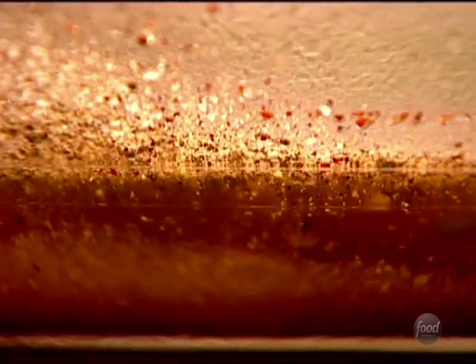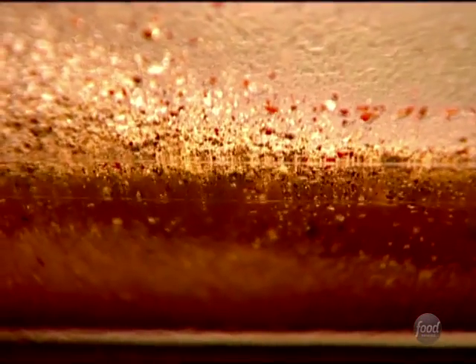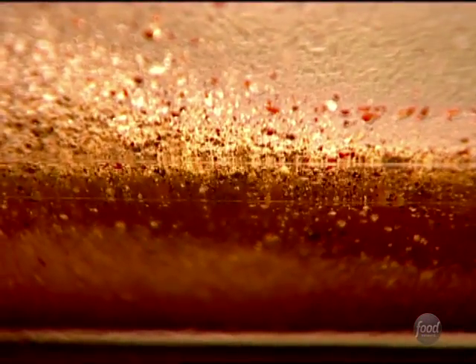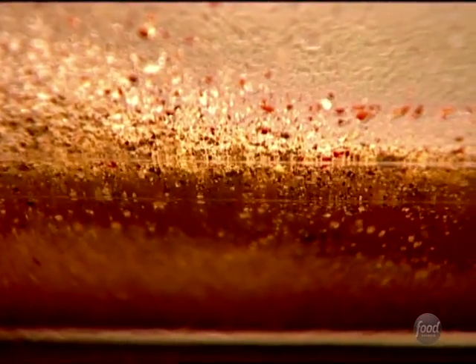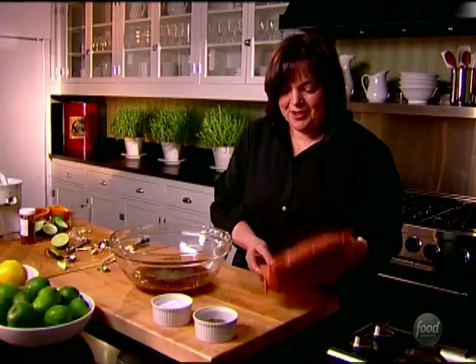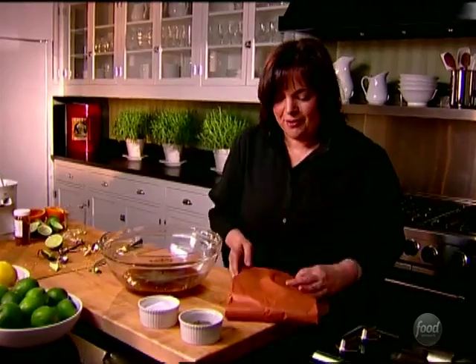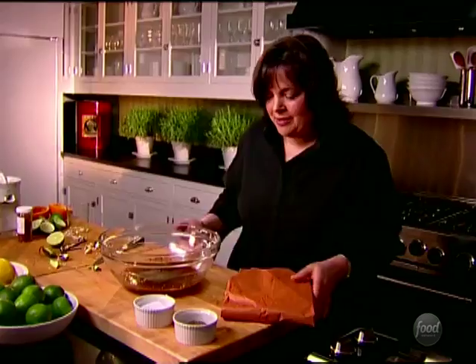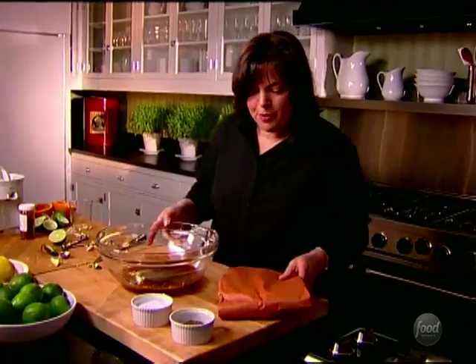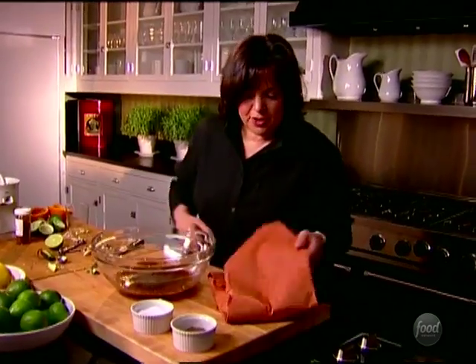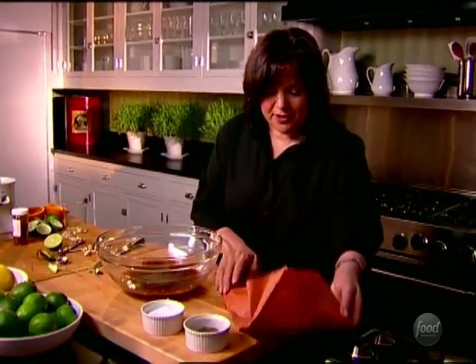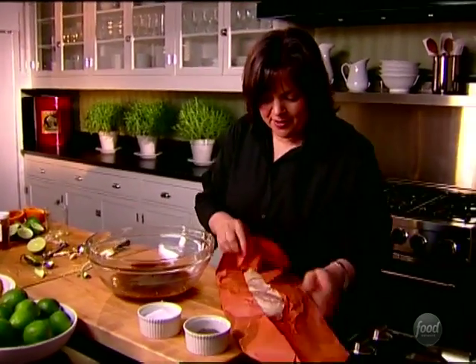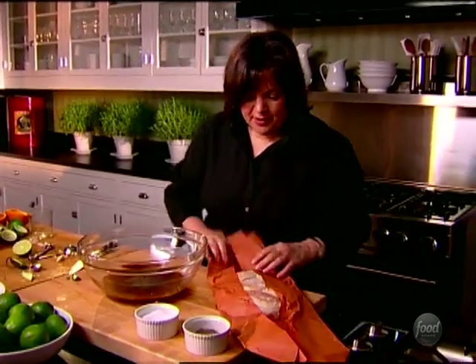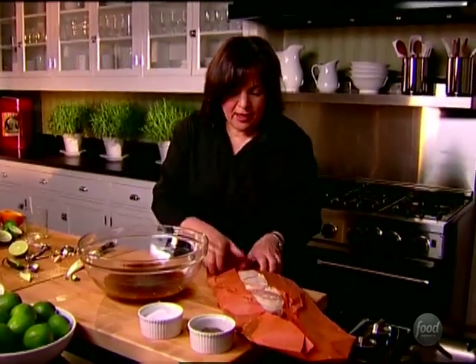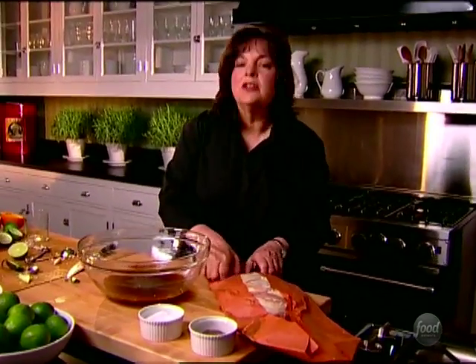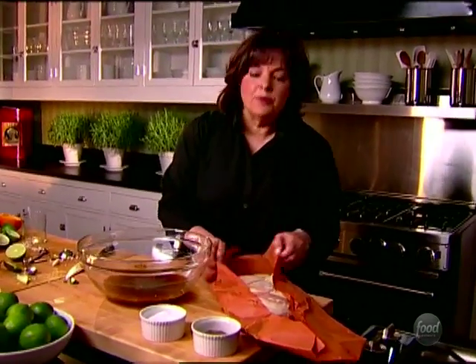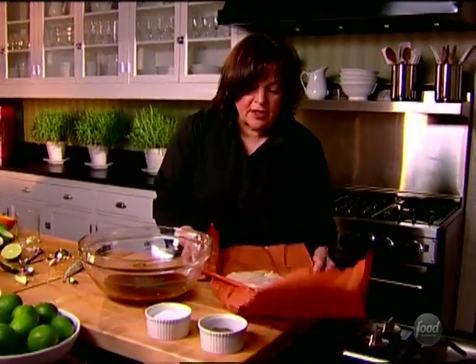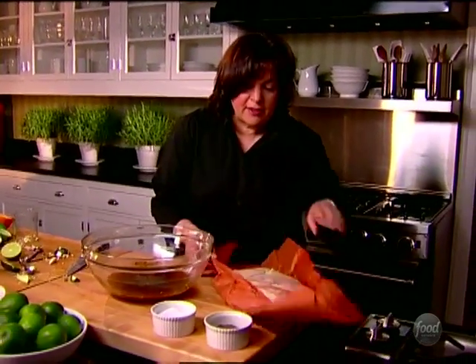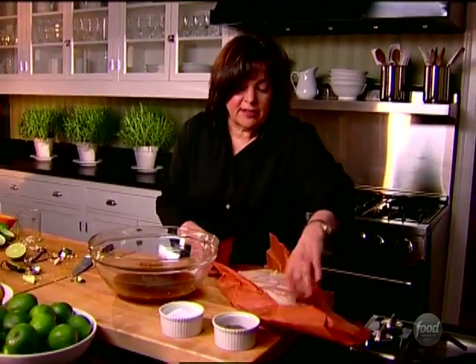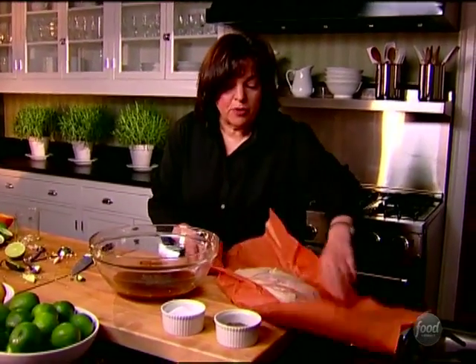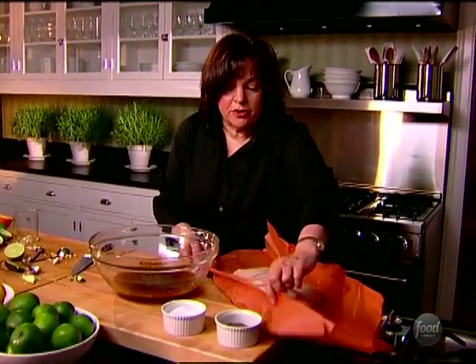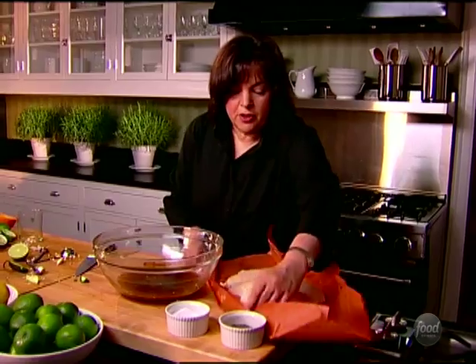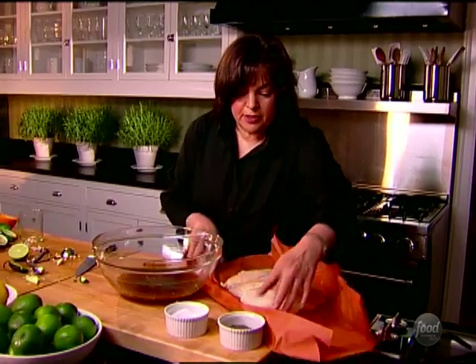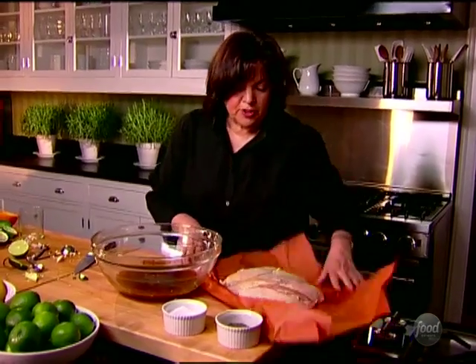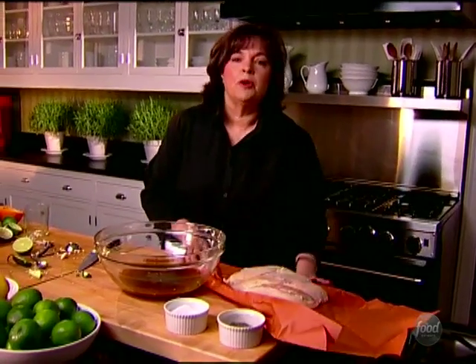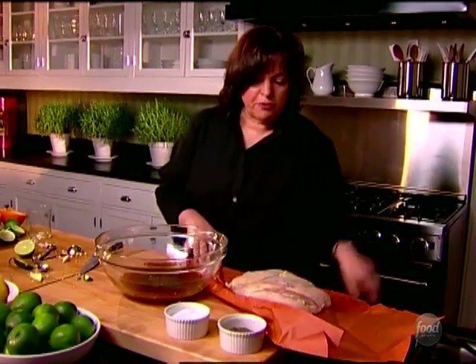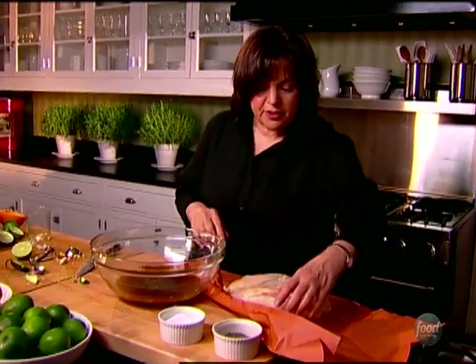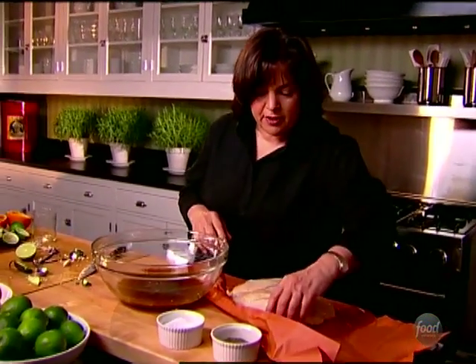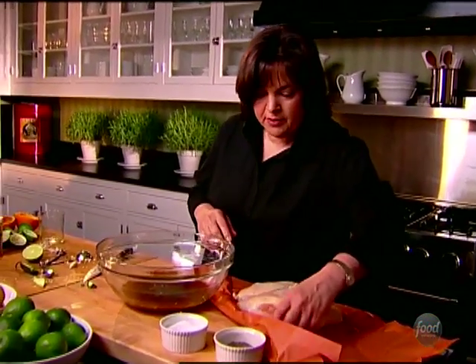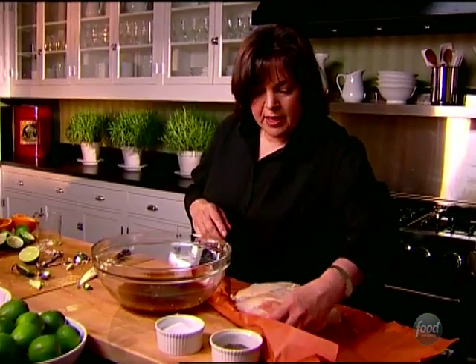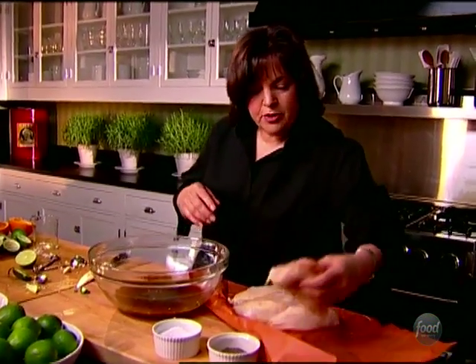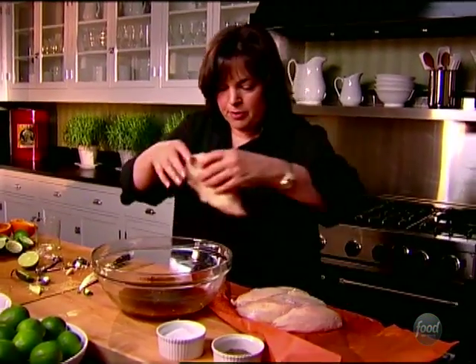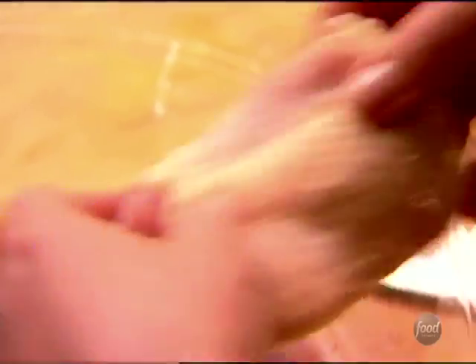And then the last thing is the chicken. I've got six boneless chicken breasts. I actually like them with the skin on — I think they stay moister. So I asked the butcher to take the bone off but leave the skin on. And I'm just going to put them in the marinade.